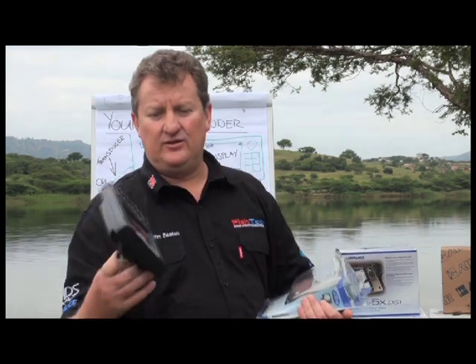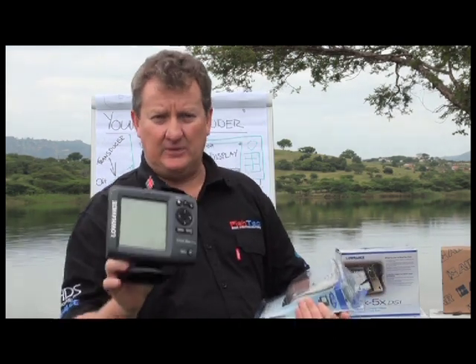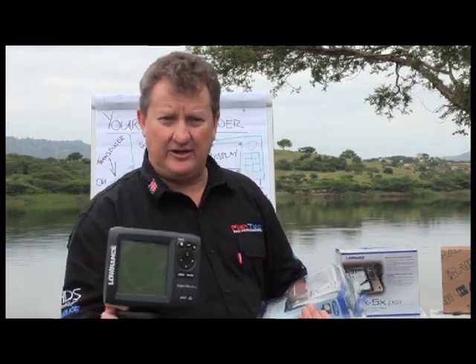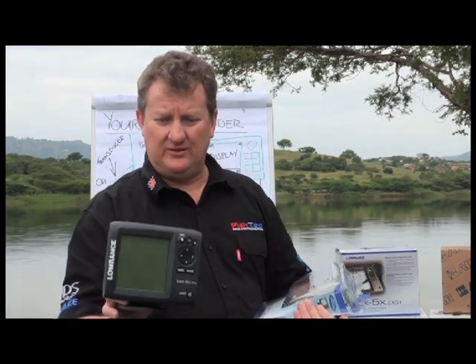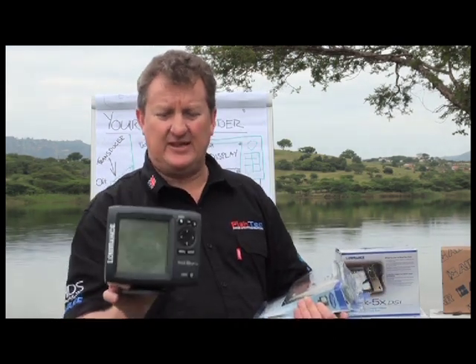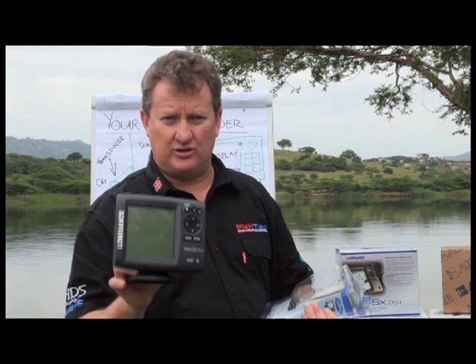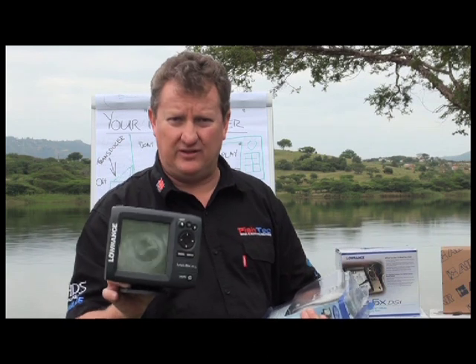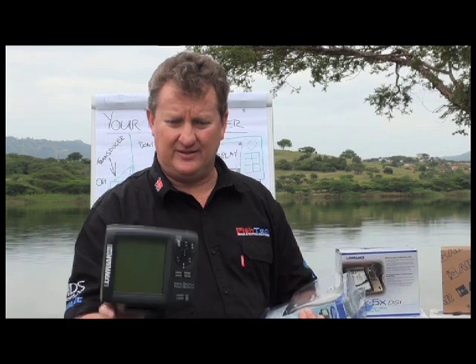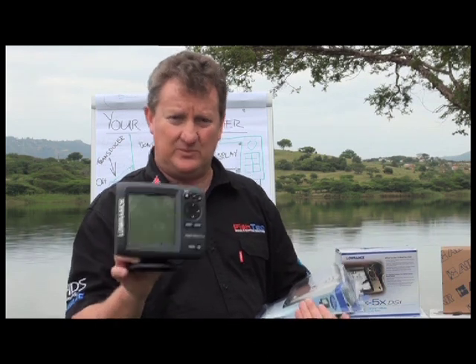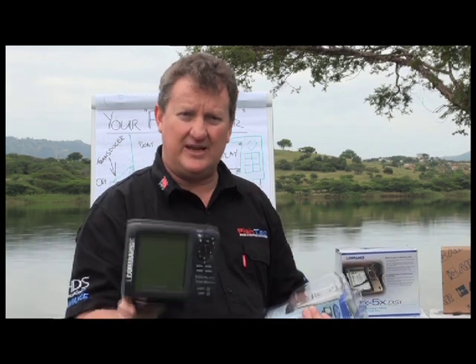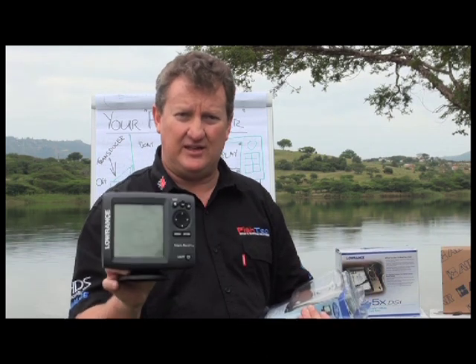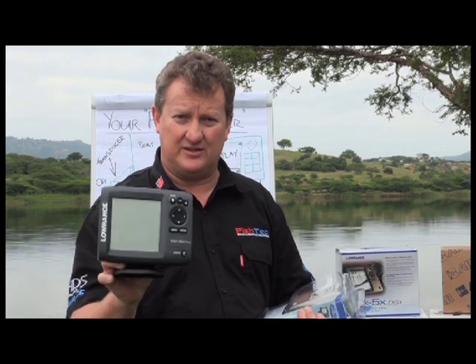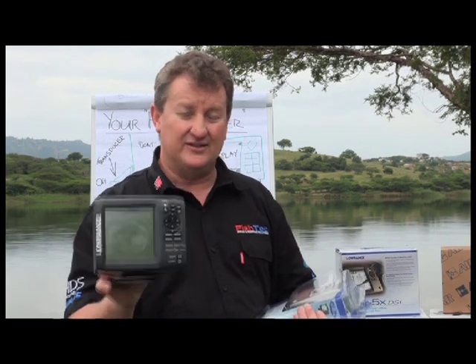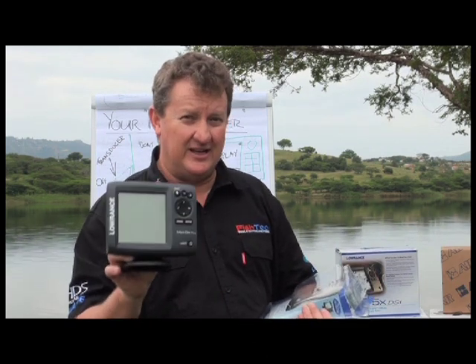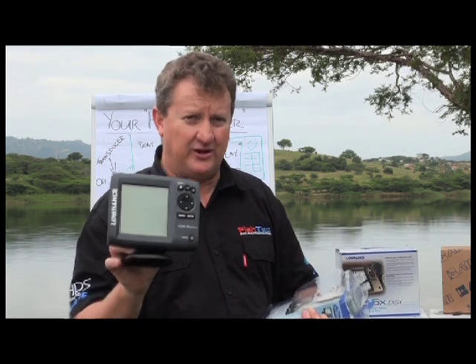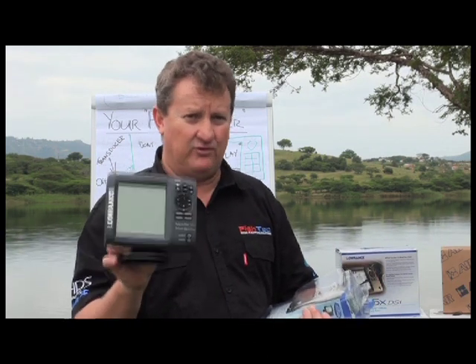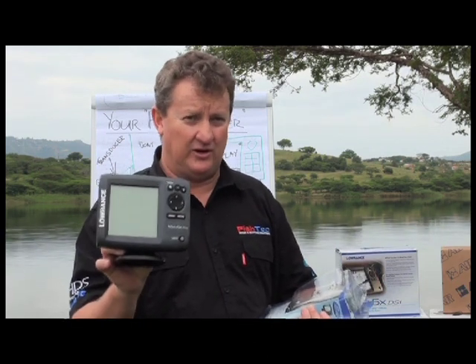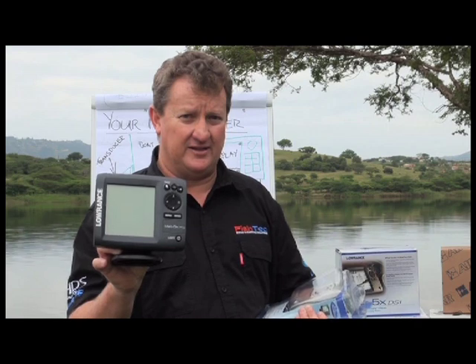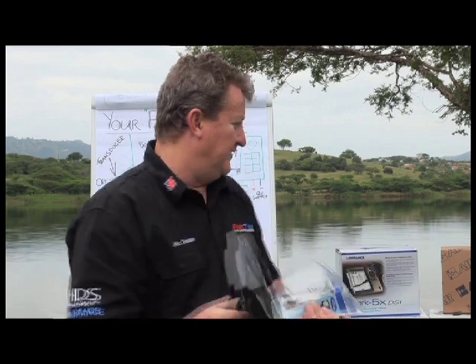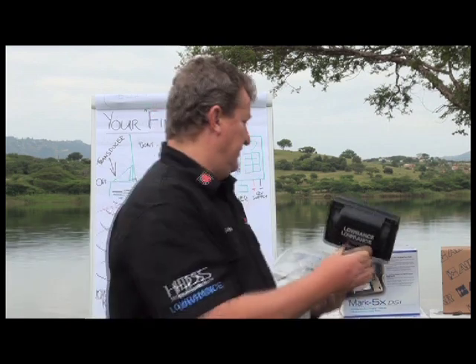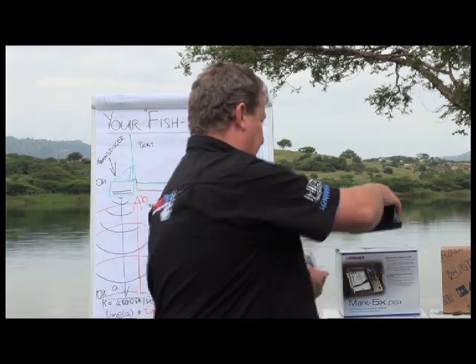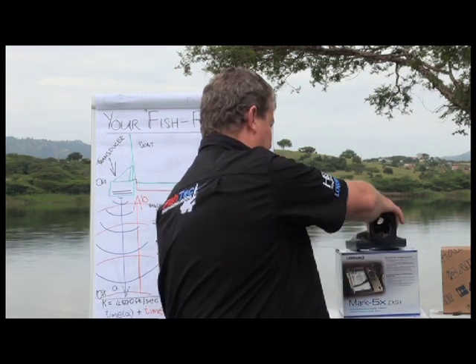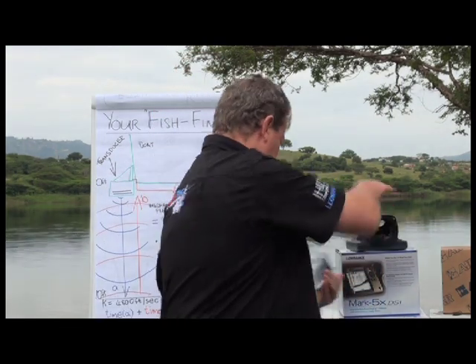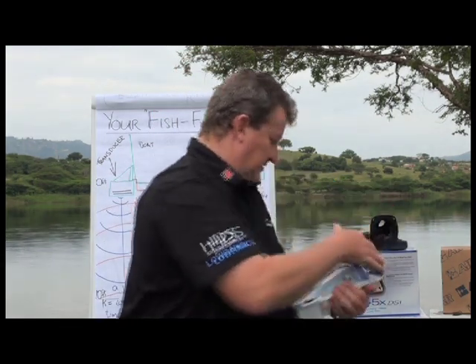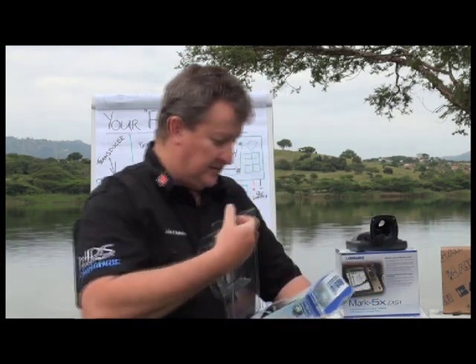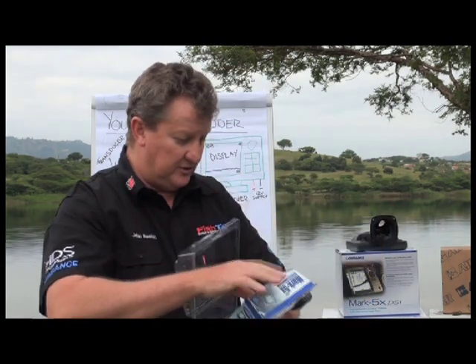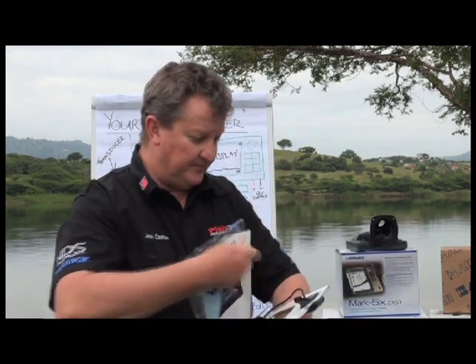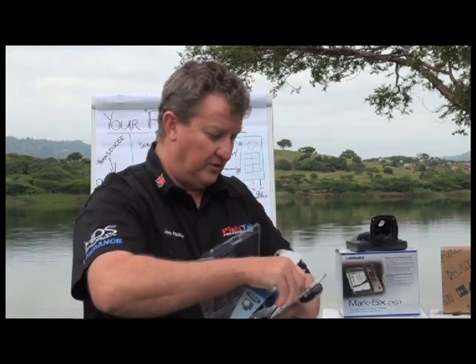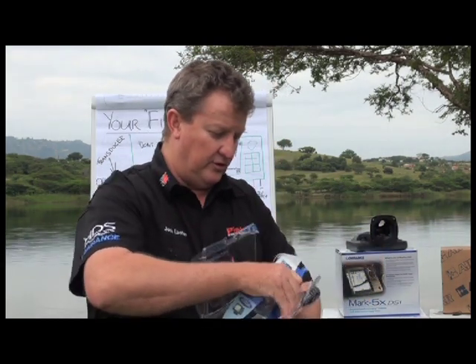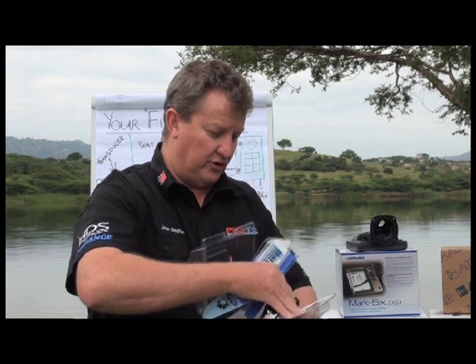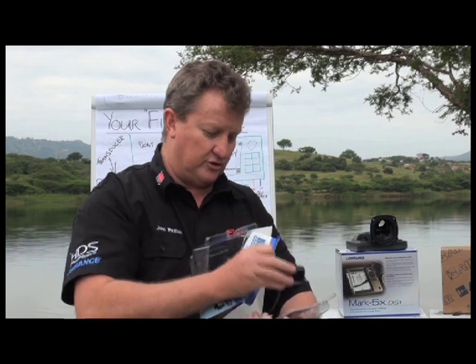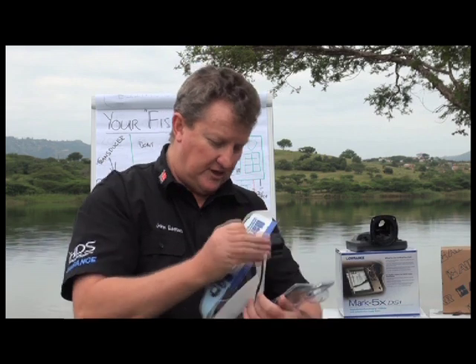In the display you've got some electronics, which is actually a transceiver — it transmits and receives data. So that's the electronic name for what we're looking at here. Next in the box, you've got your transducer.